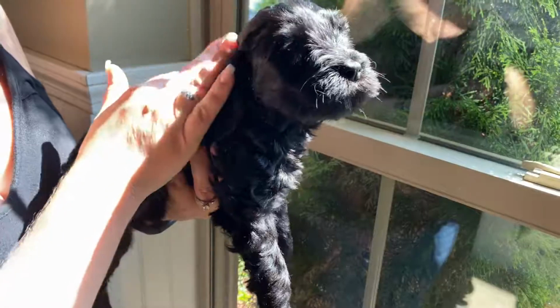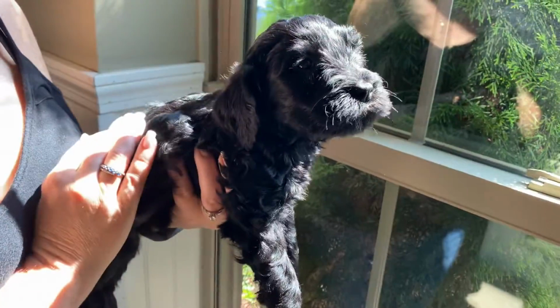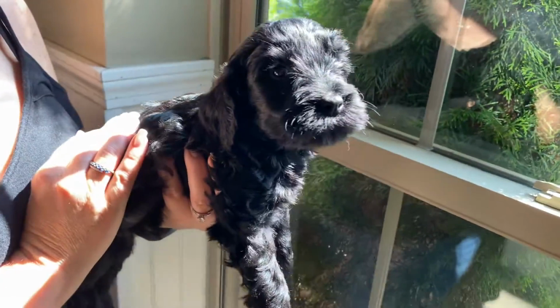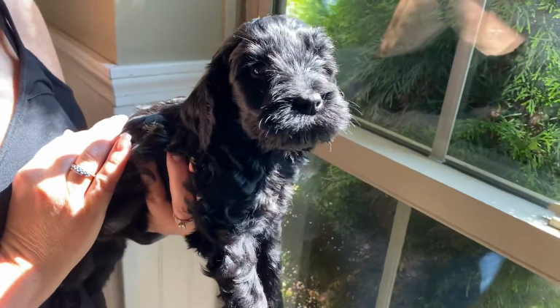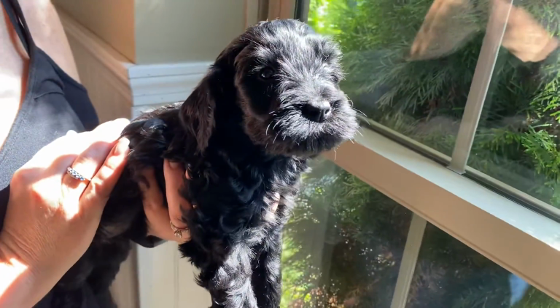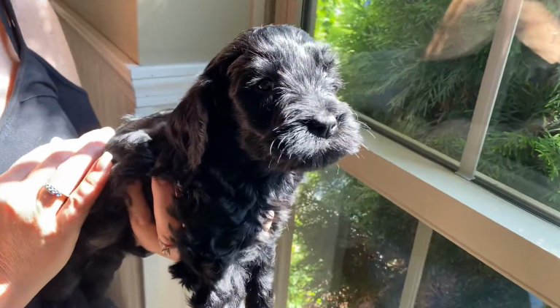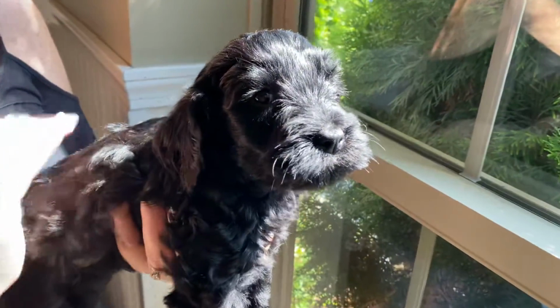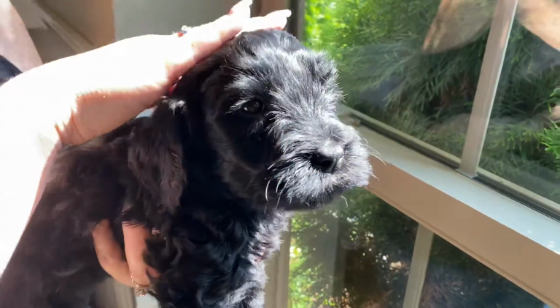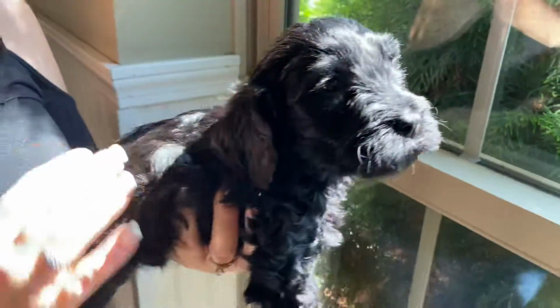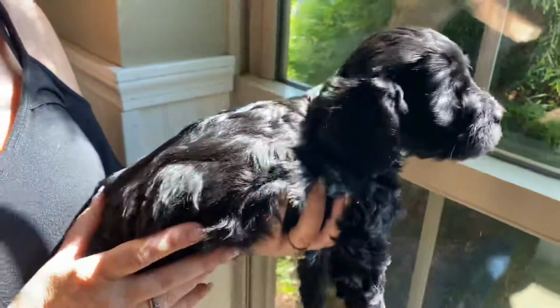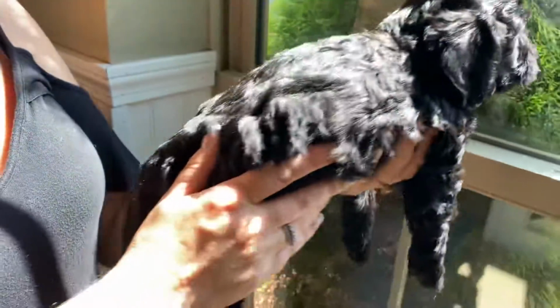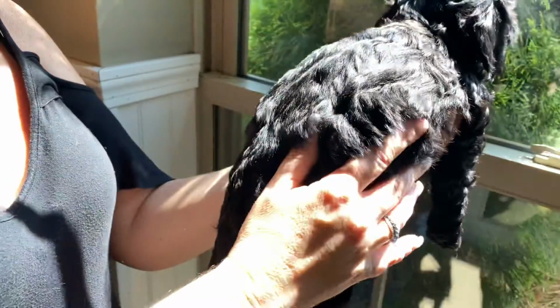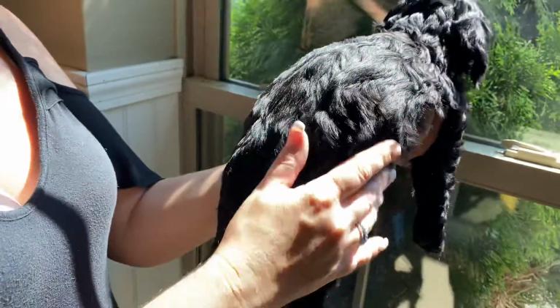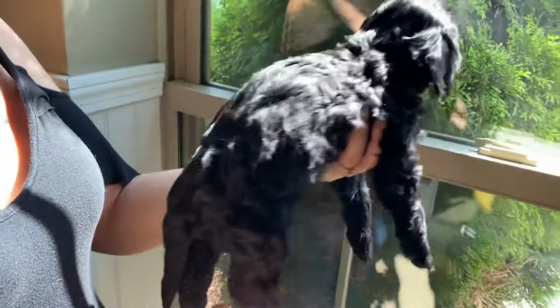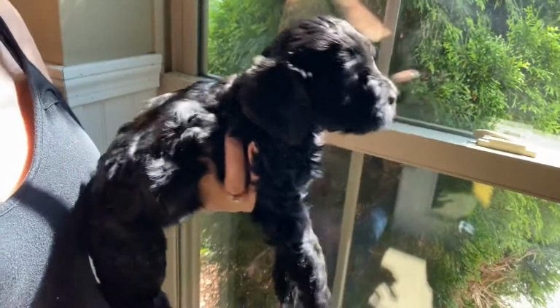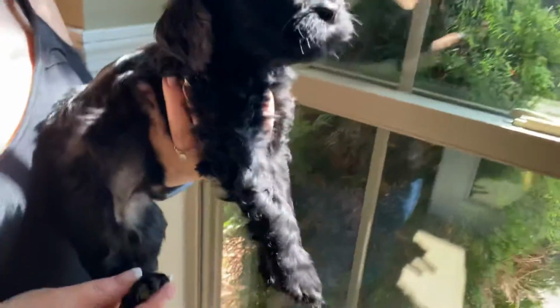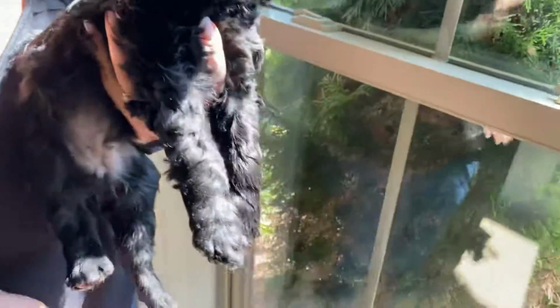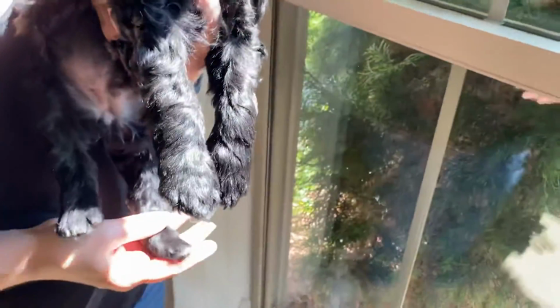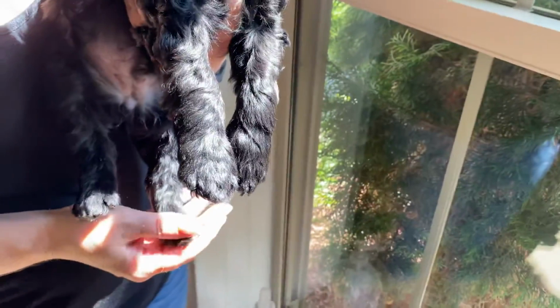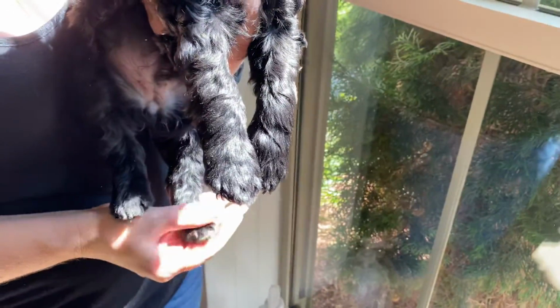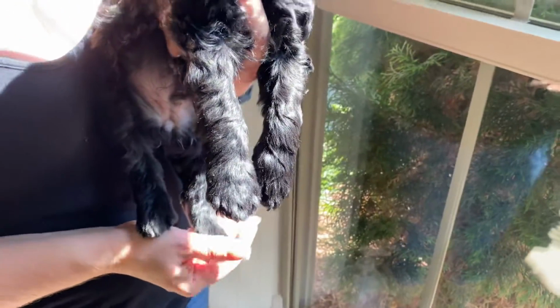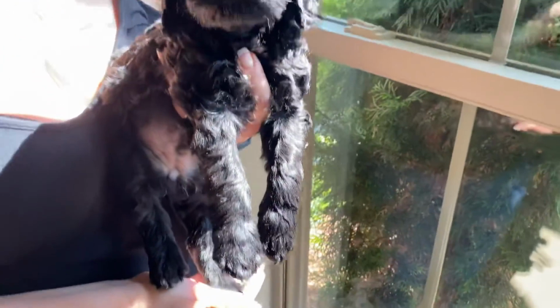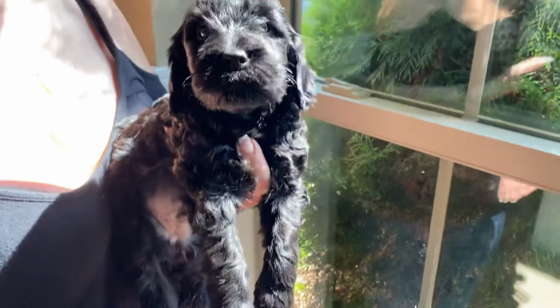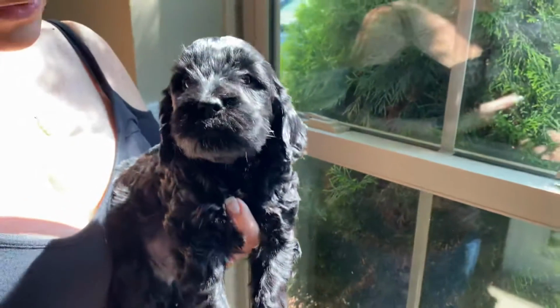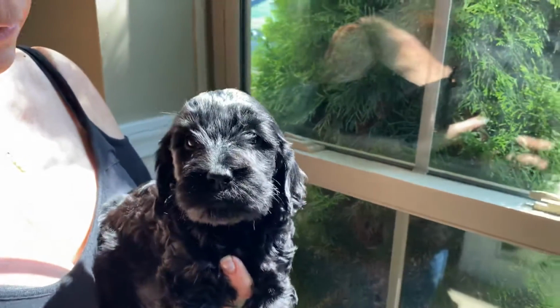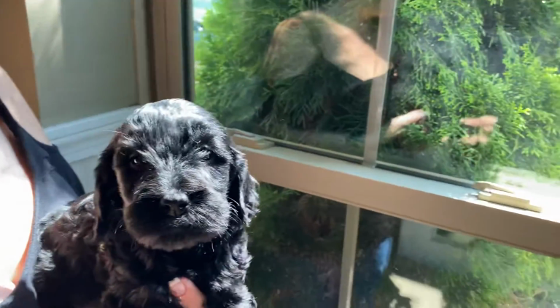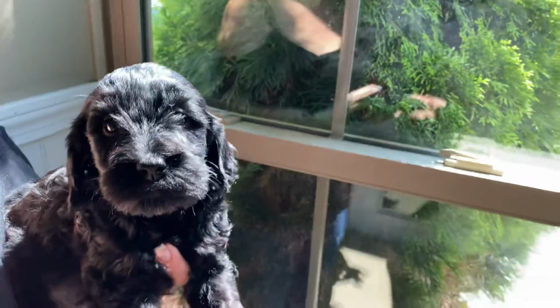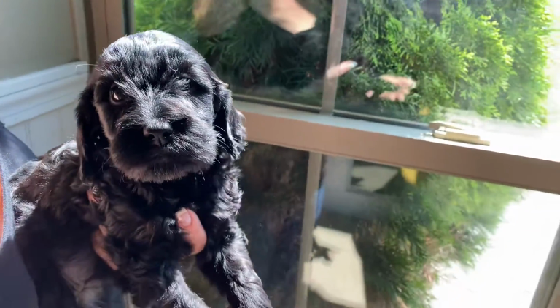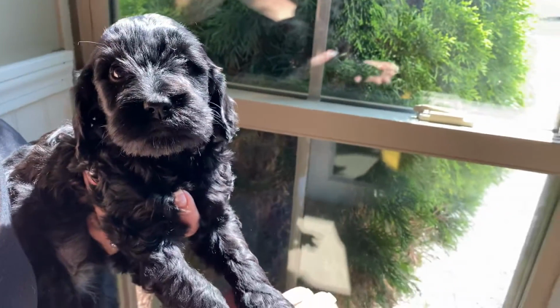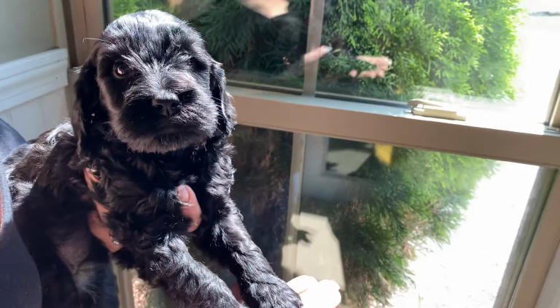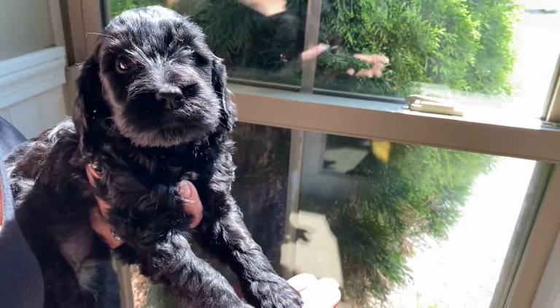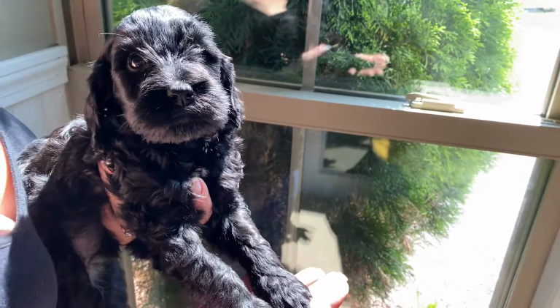This is one of the all-black females from Eve's litter. She's got a nice wavy coat, and she's got a little bit of white on the tip of one paw. We're going to paint her pink so we can tell the difference between her and her siblings.